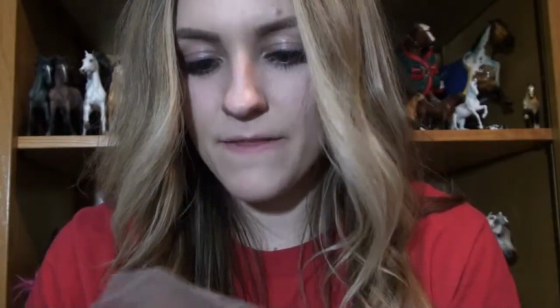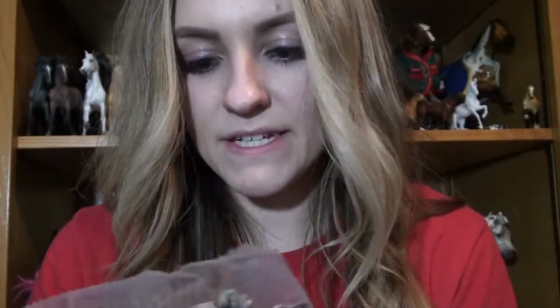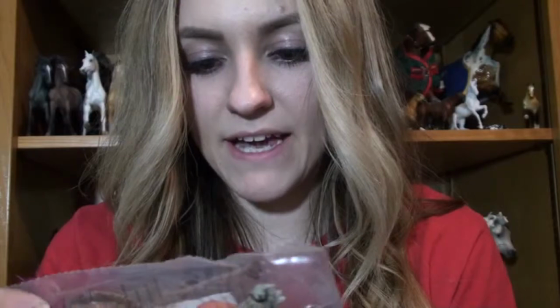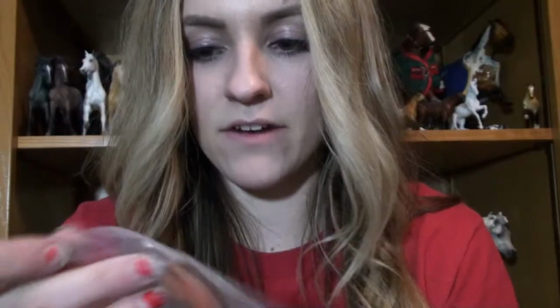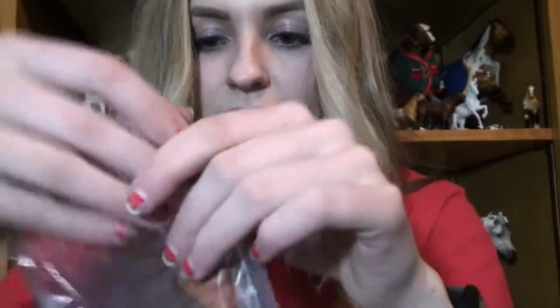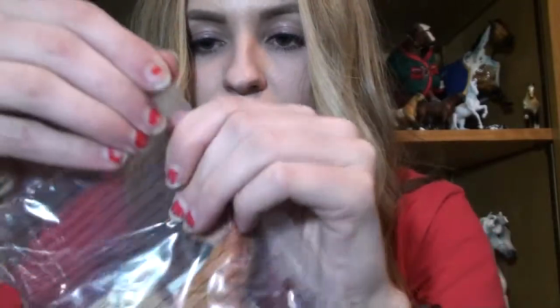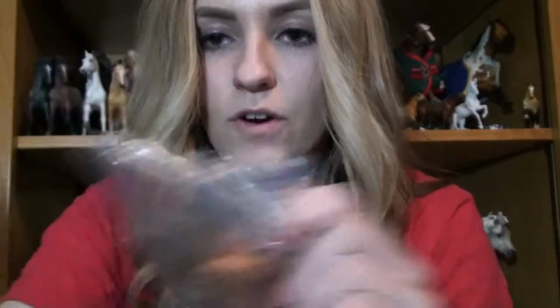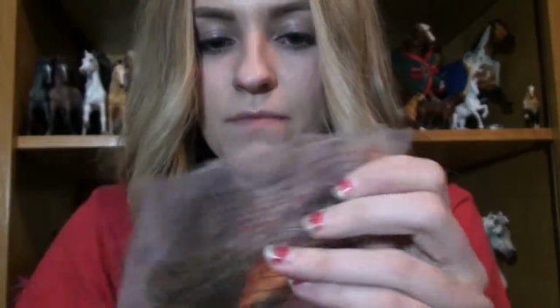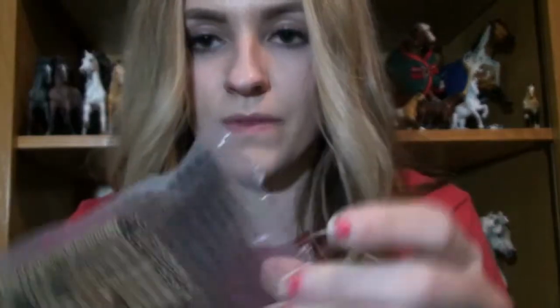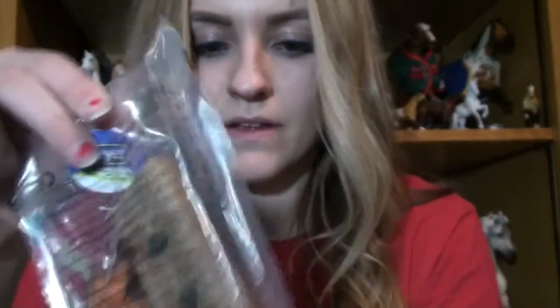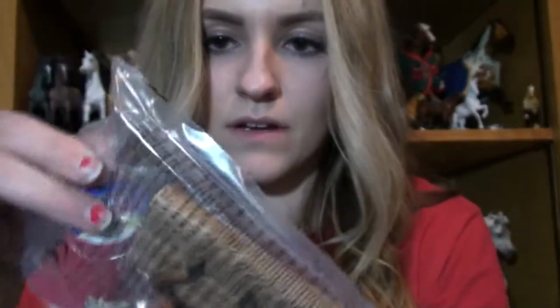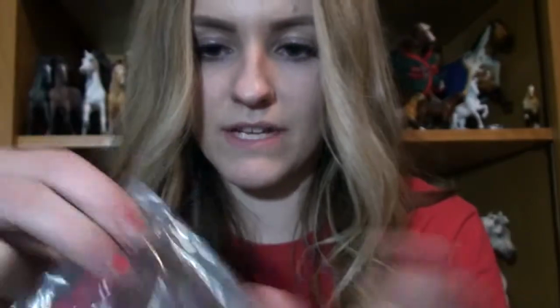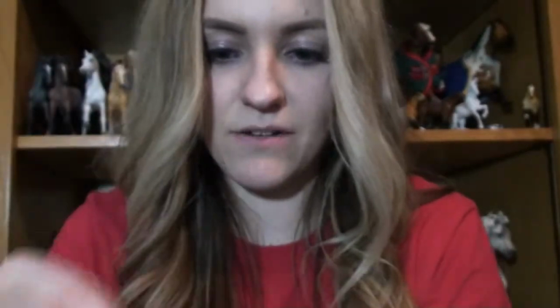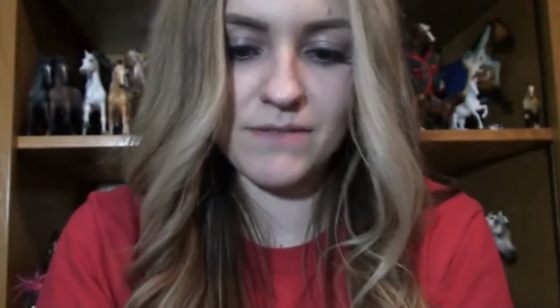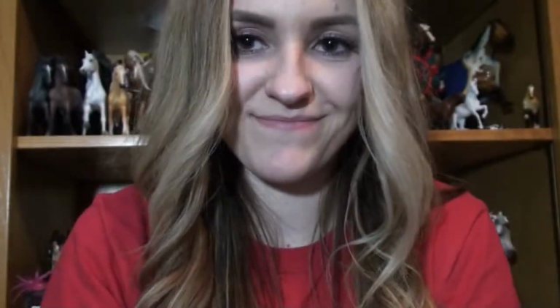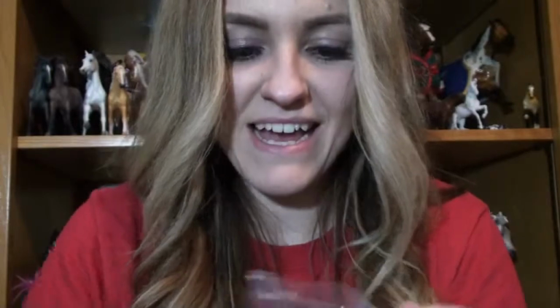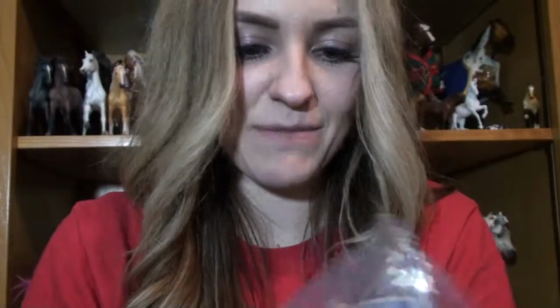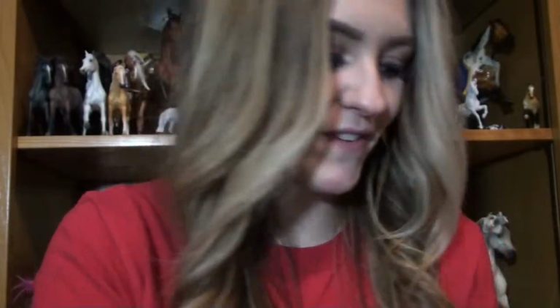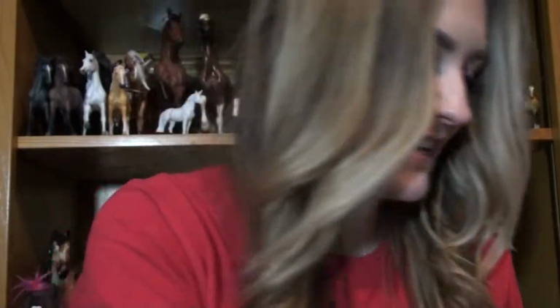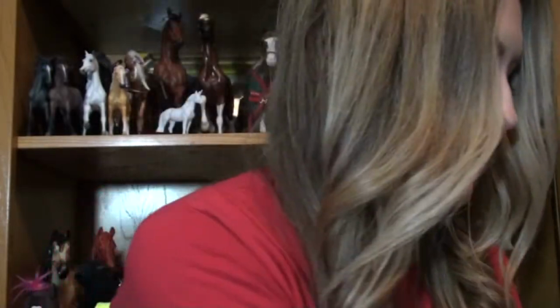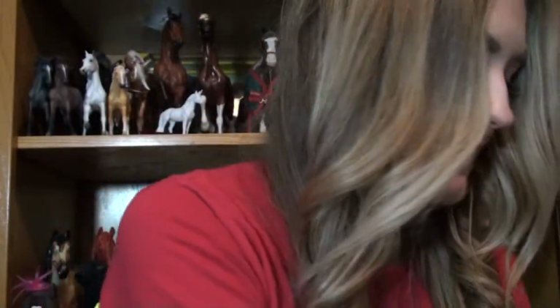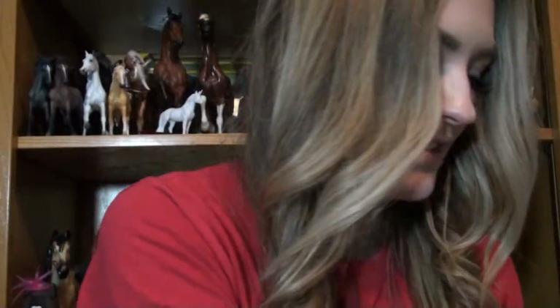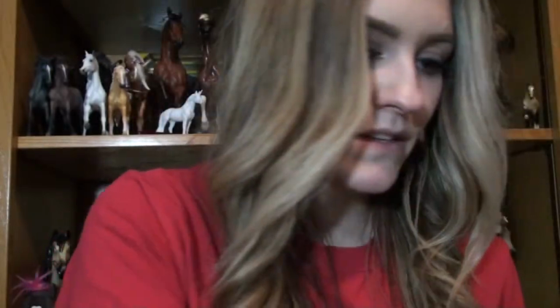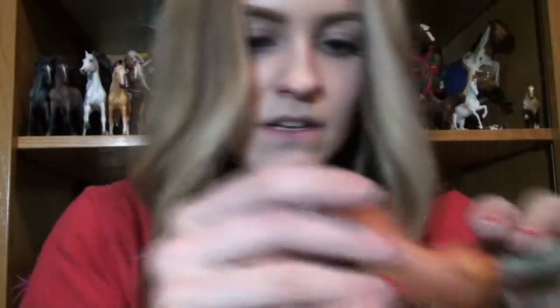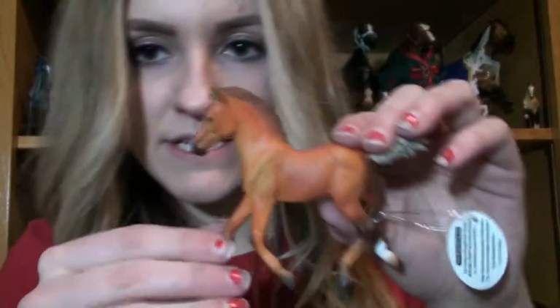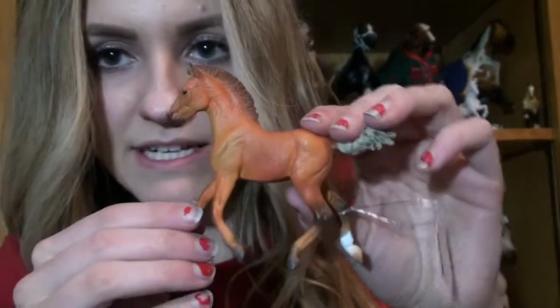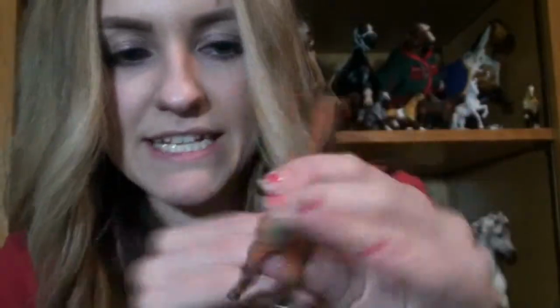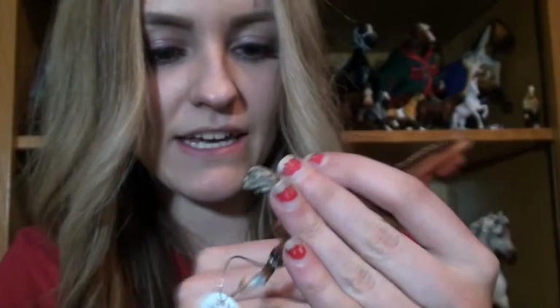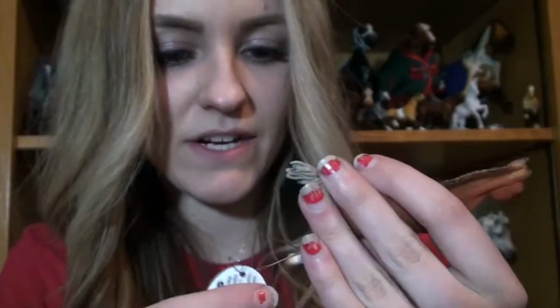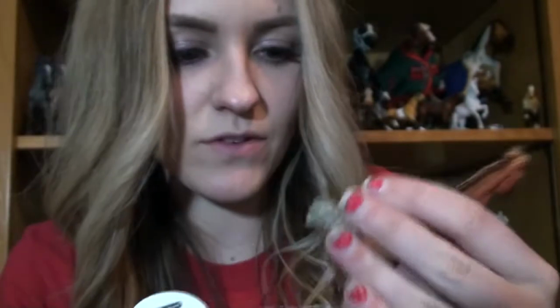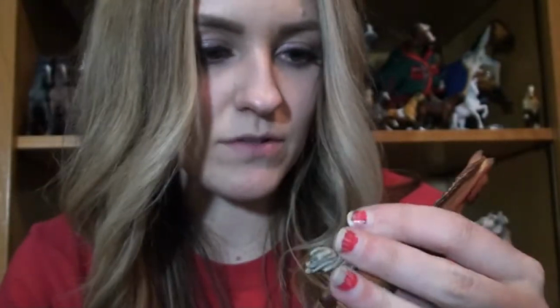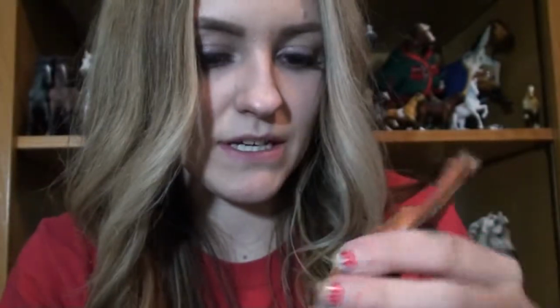This is a Hanoverian Foal. I ripped off the wrong end, clearly. He's a Slido Chestnut Hanoverian Foal — super cute.